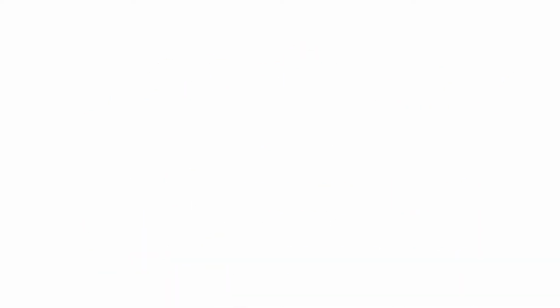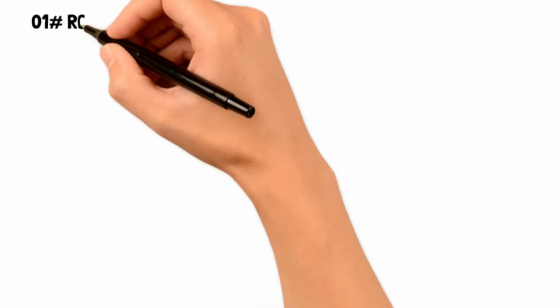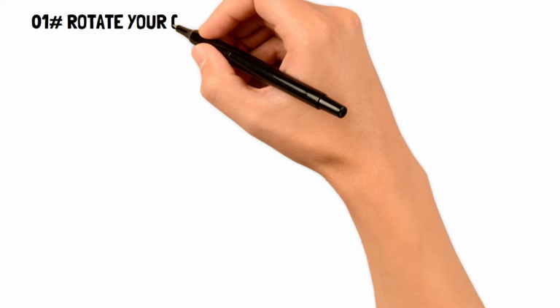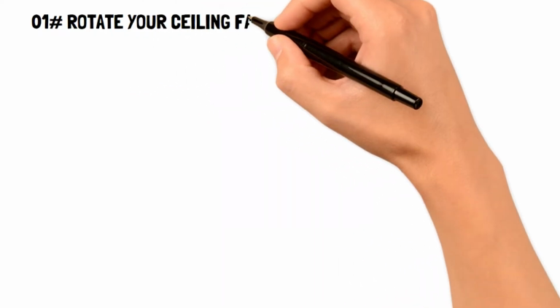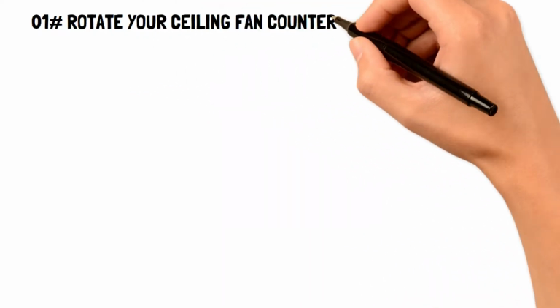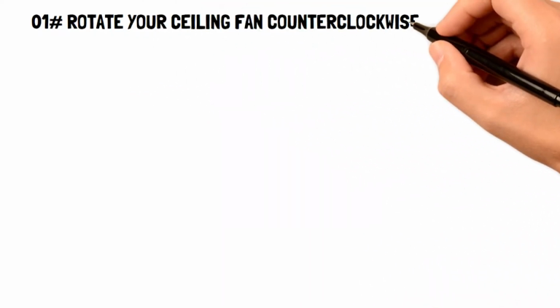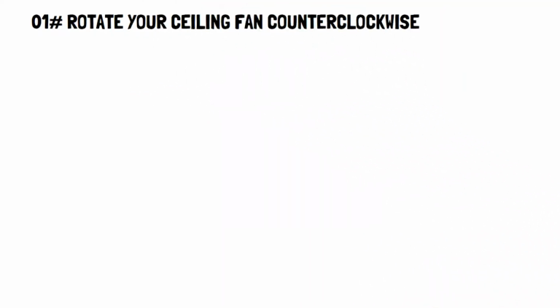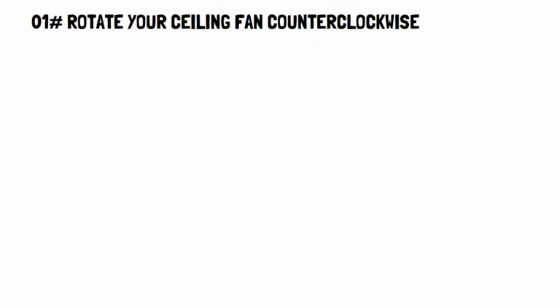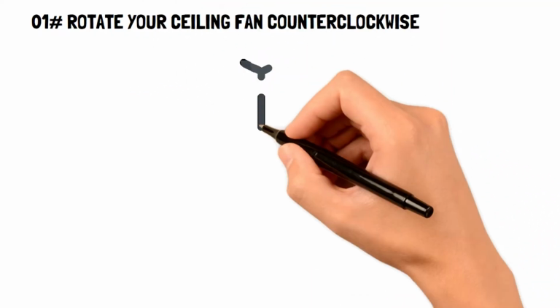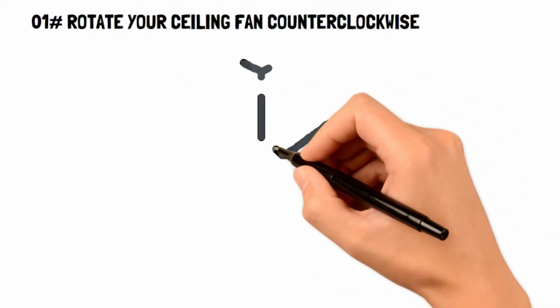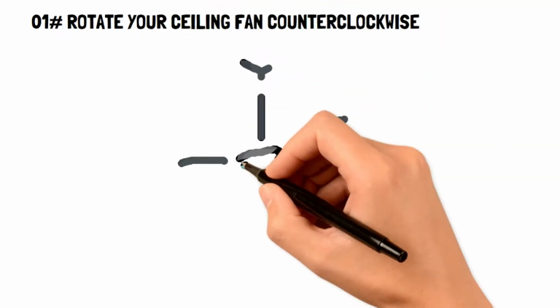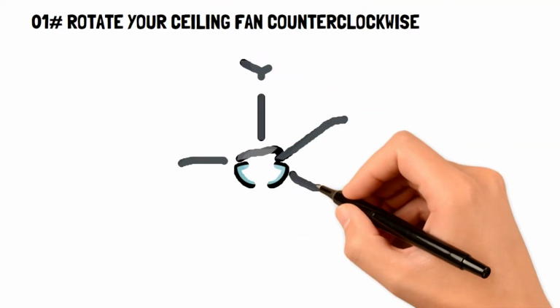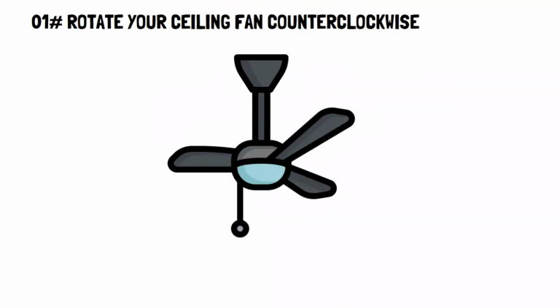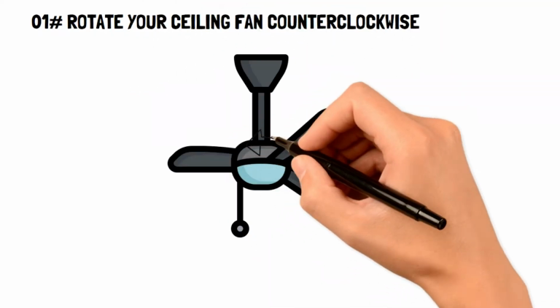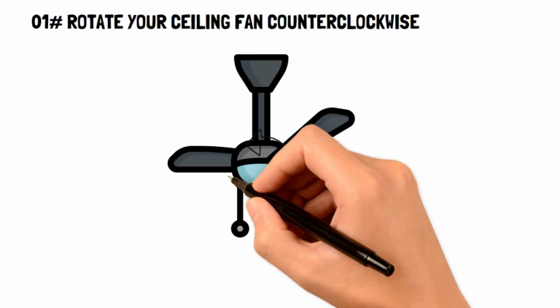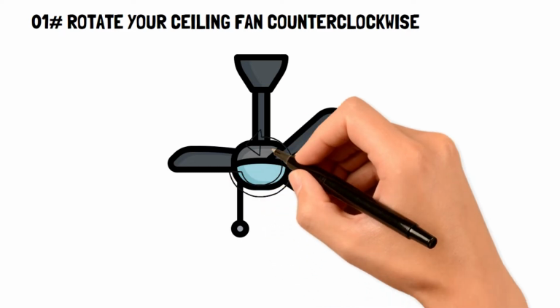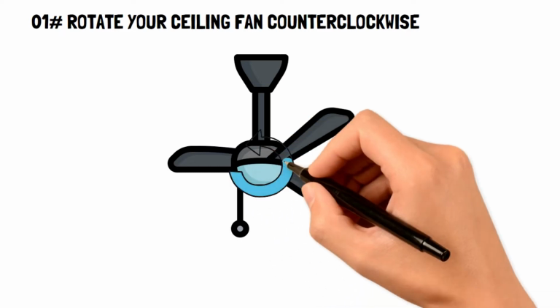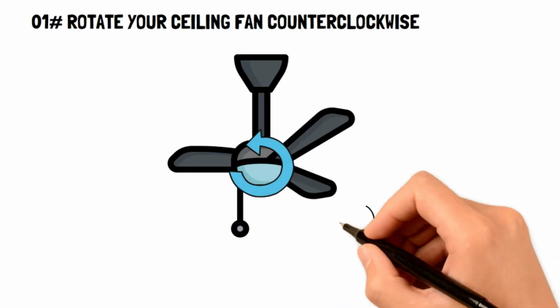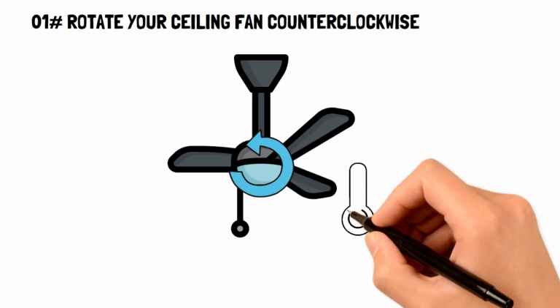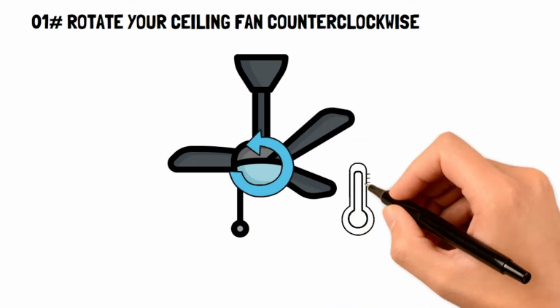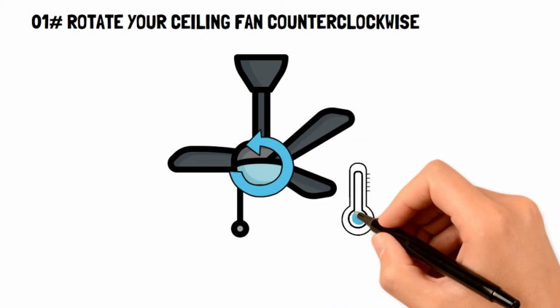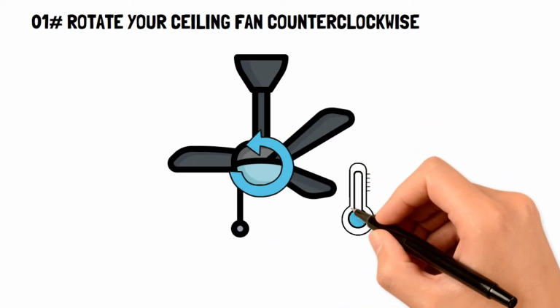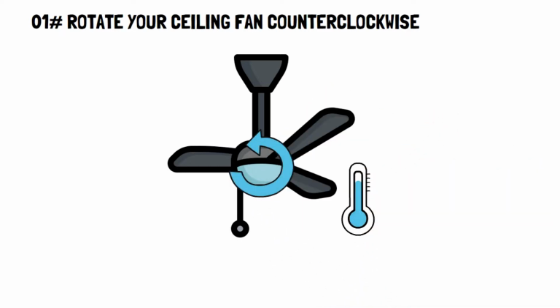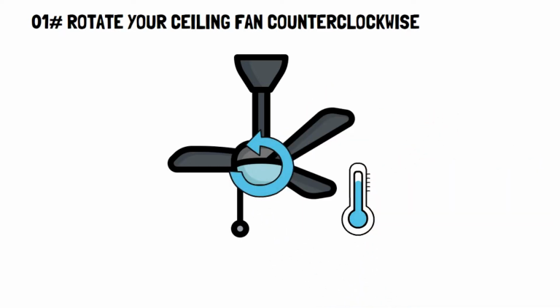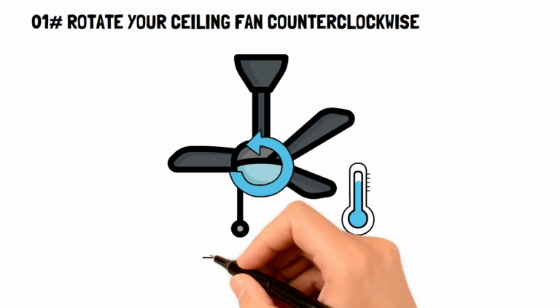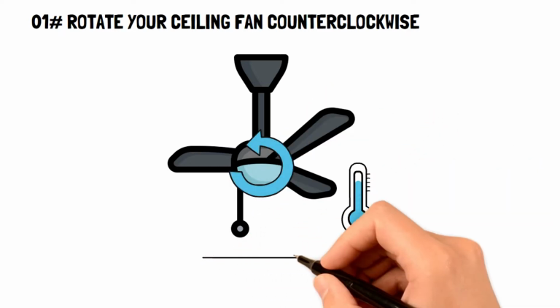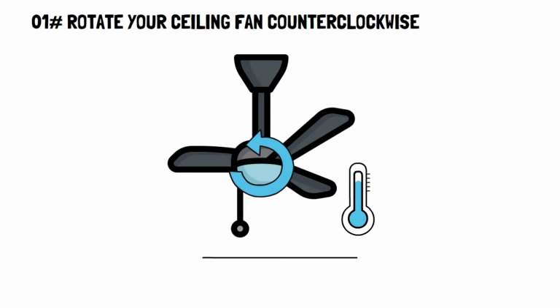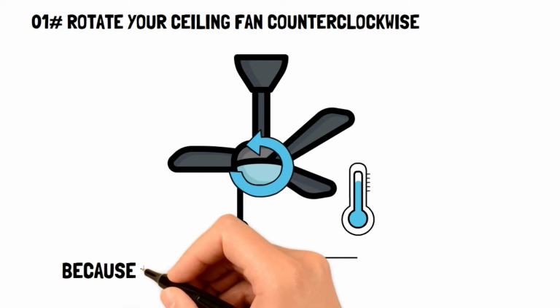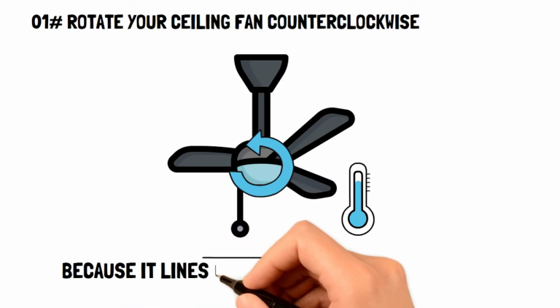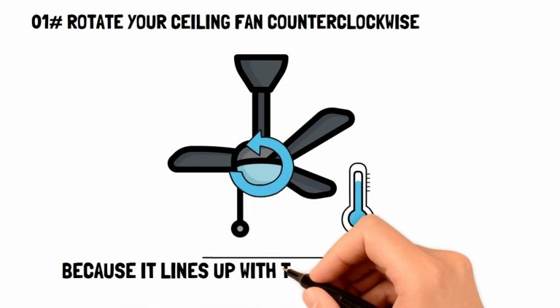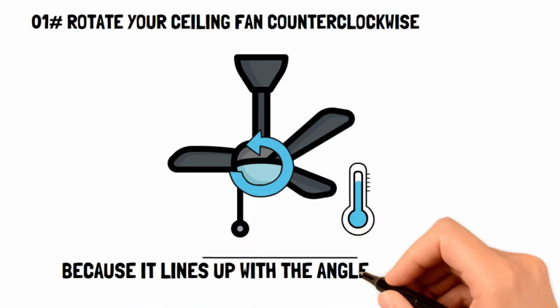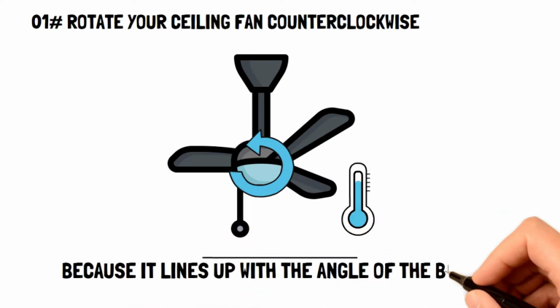Number one: rotate your ceiling fan counterclockwise. Believe it or not, the counterclockwise option on your fan is the most effective way to cool your house down in the summer months because it actually lines up with the angle of your blades.